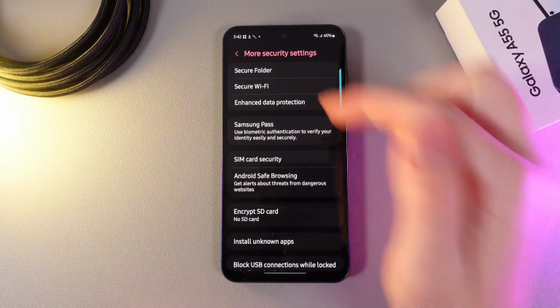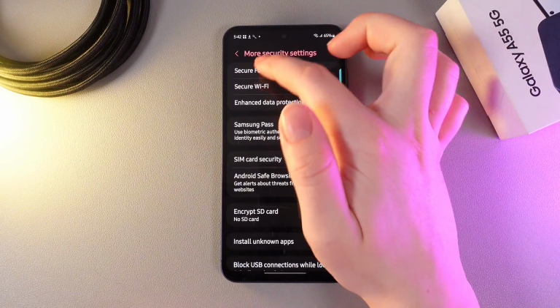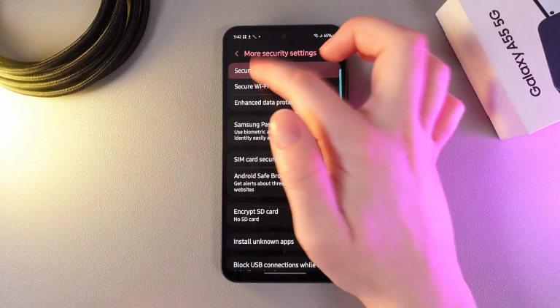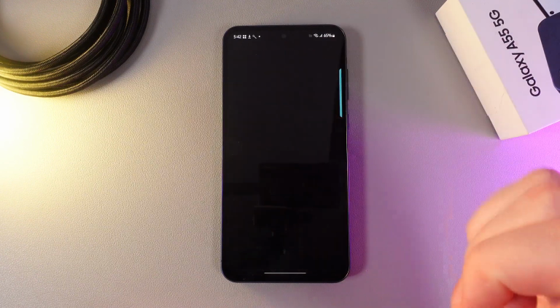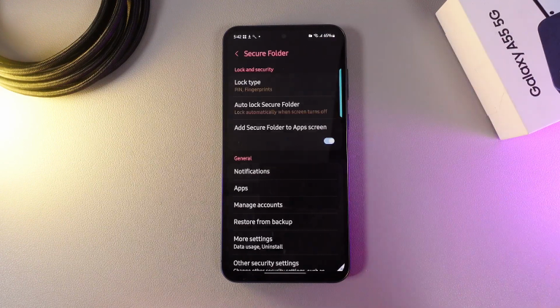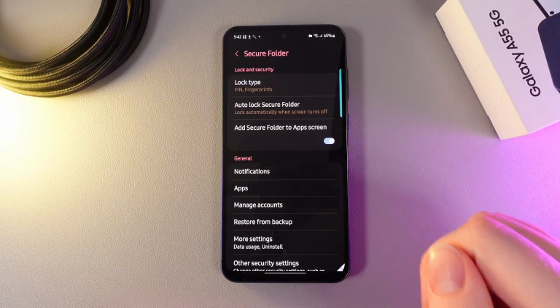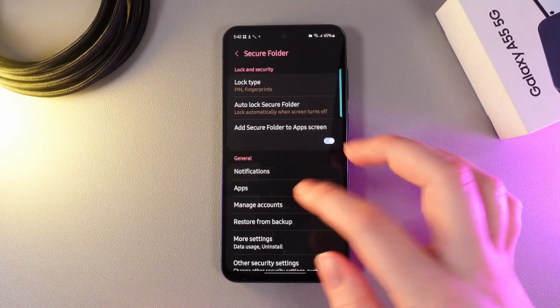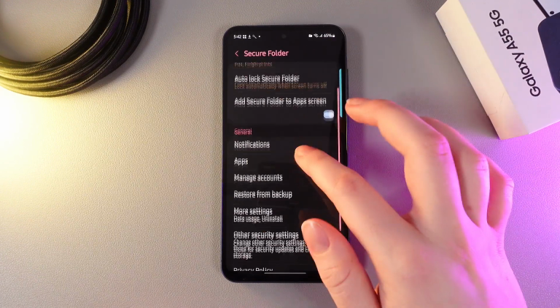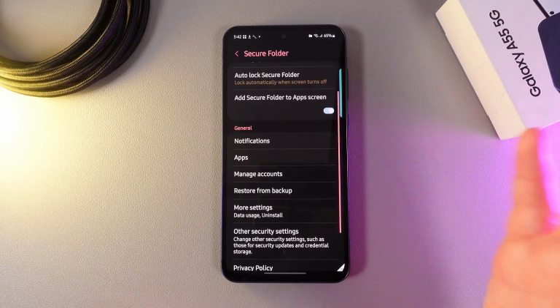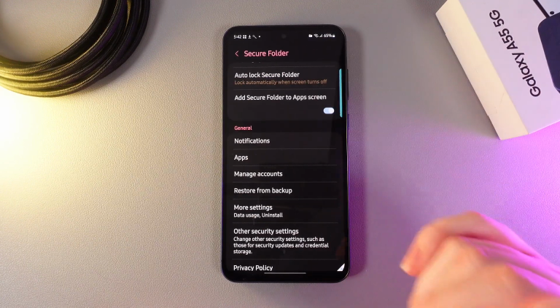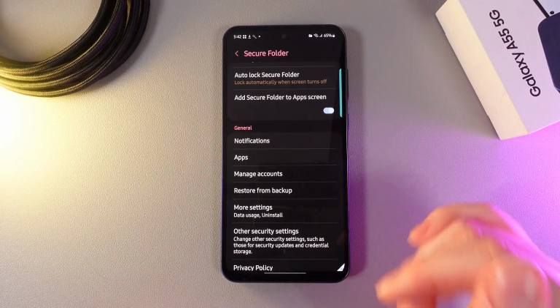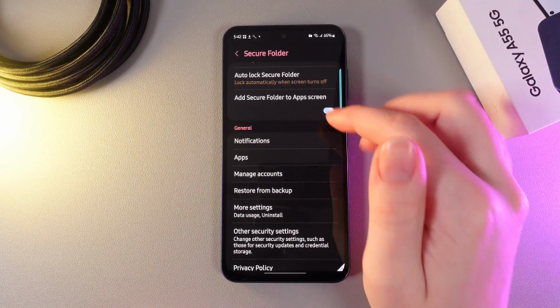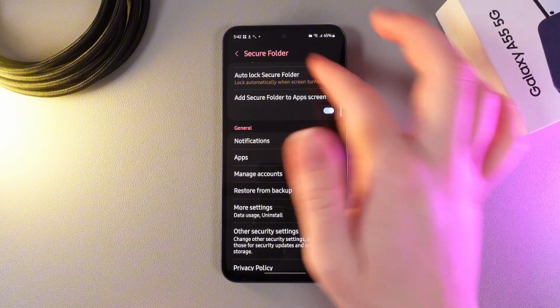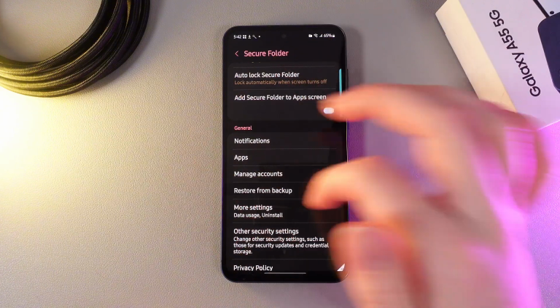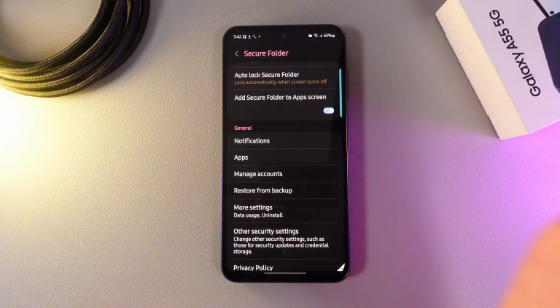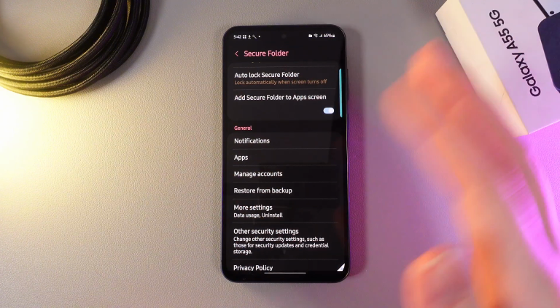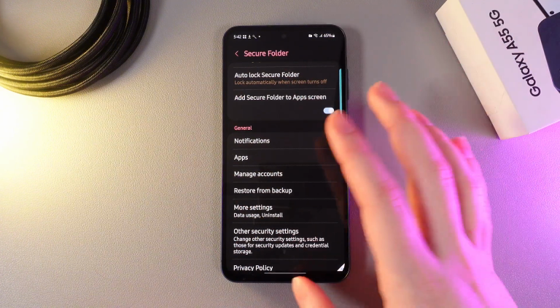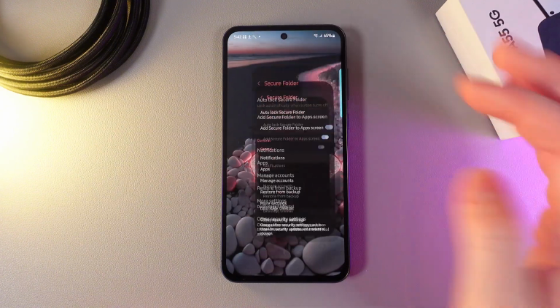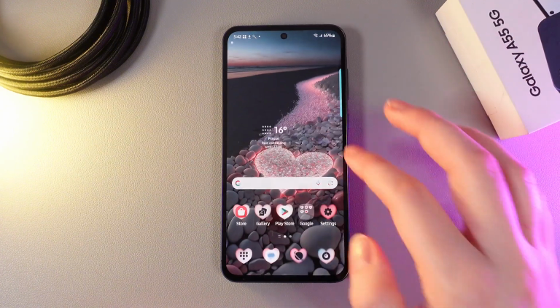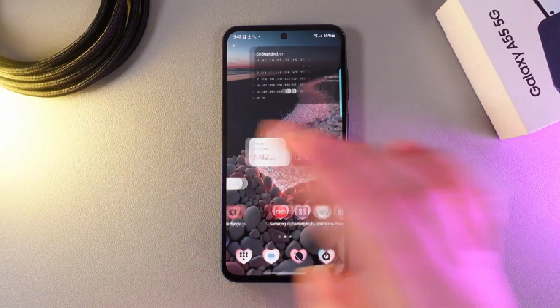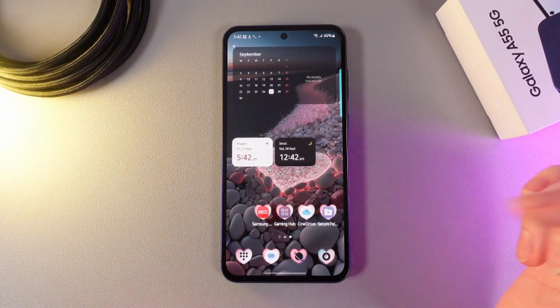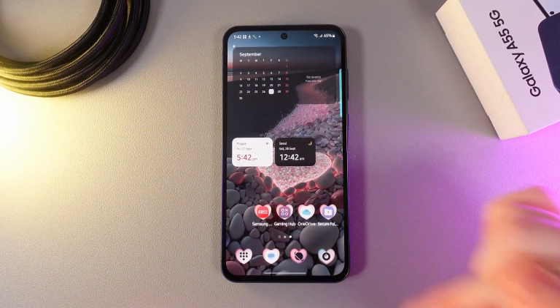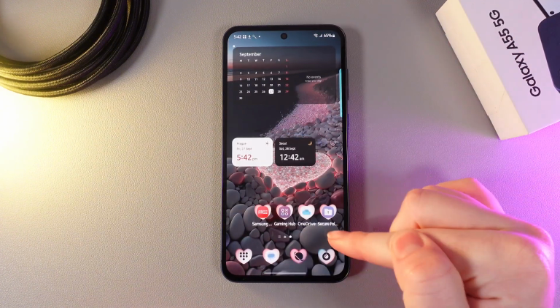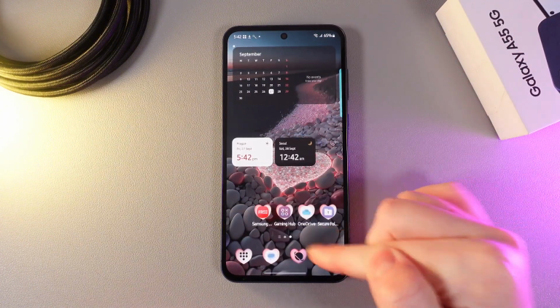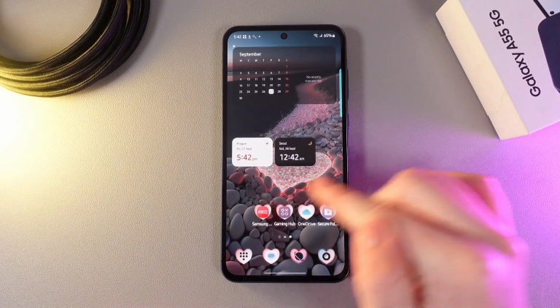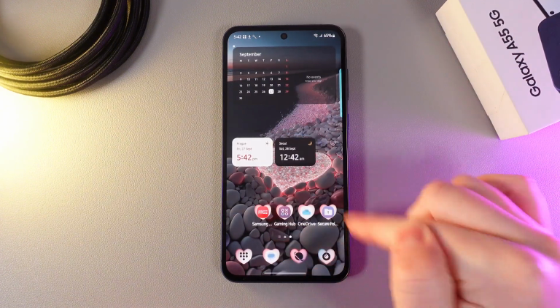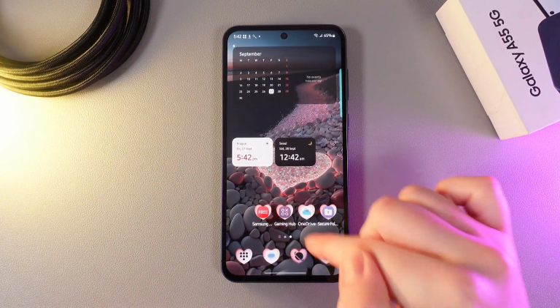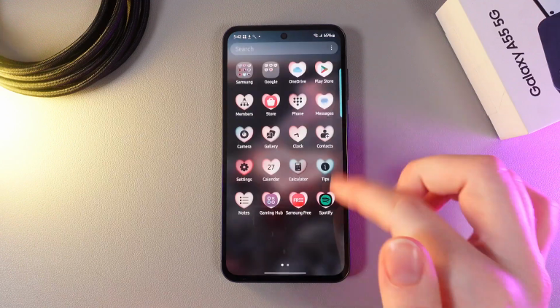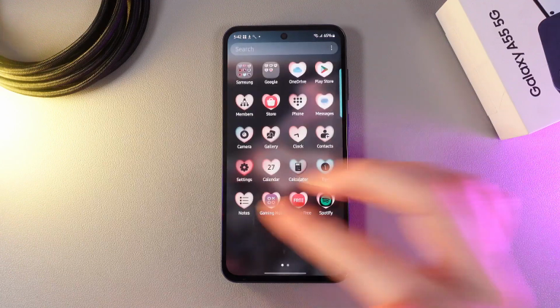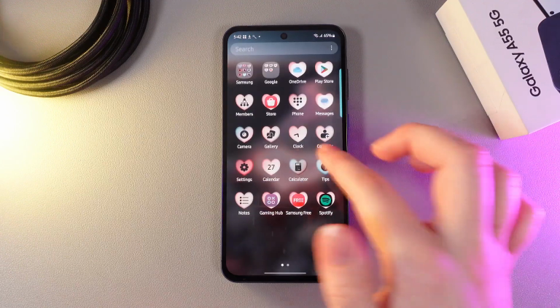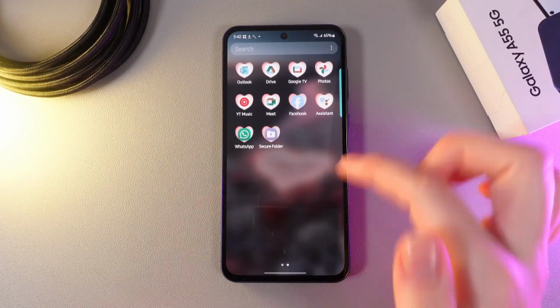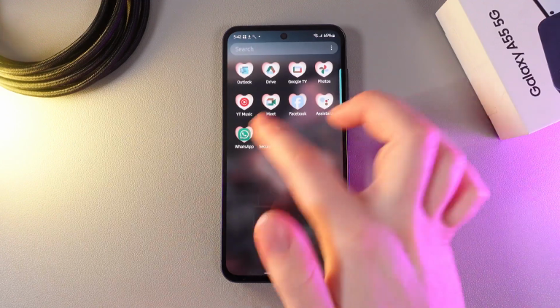Here, click Secure Folder one more time. And here, as you can see, we got this option which is named 'Add Secure Folder to App Screen'. We can also check it — I can see my Secure Folder right here and also here.